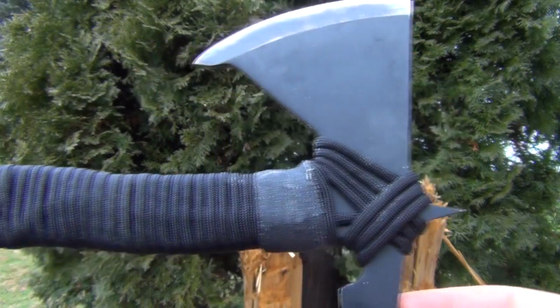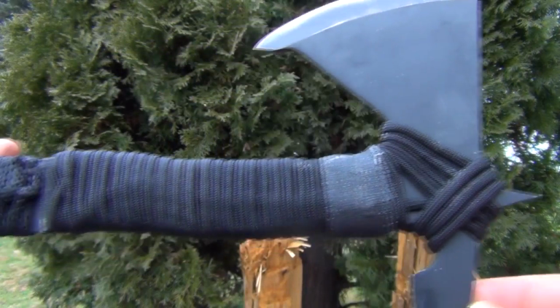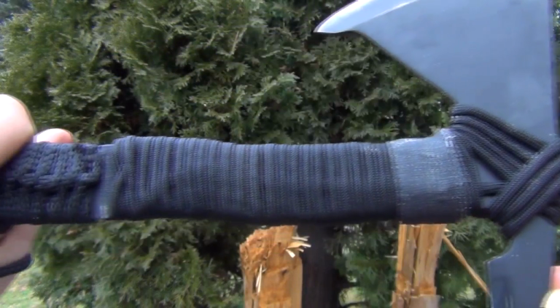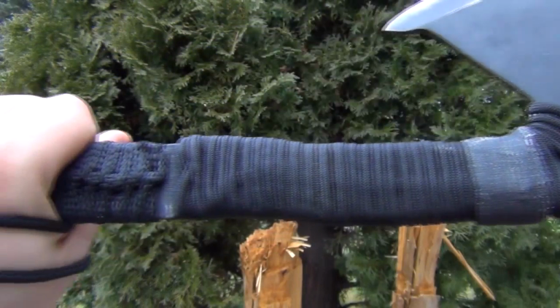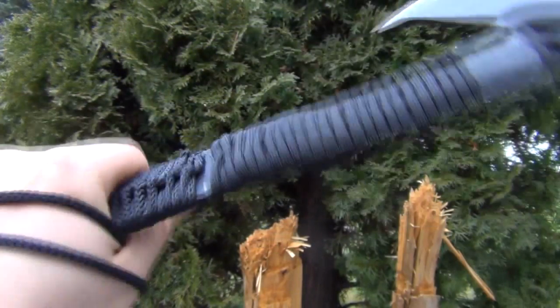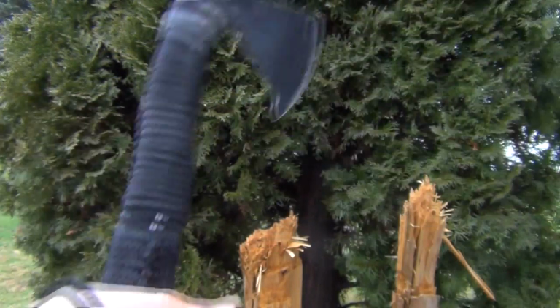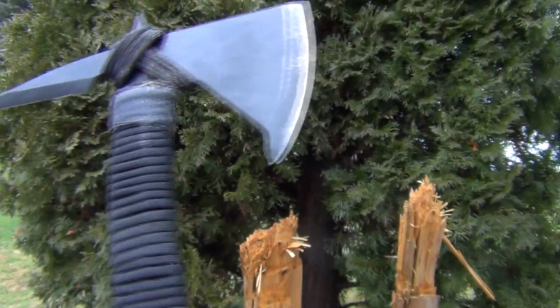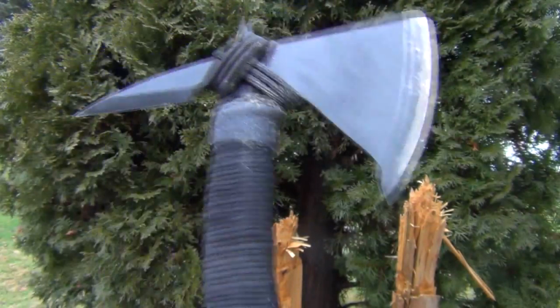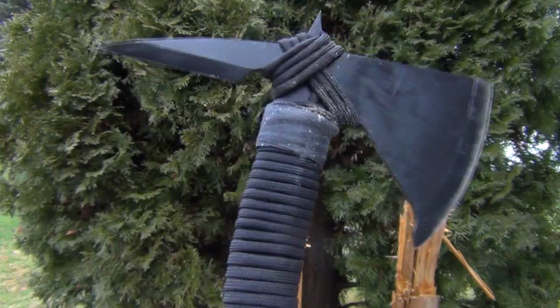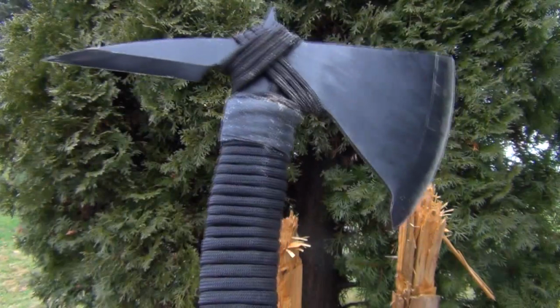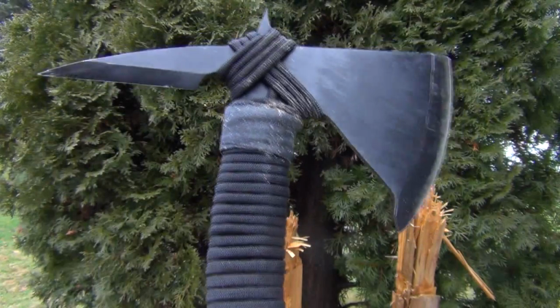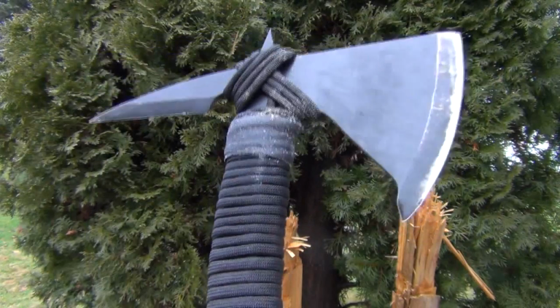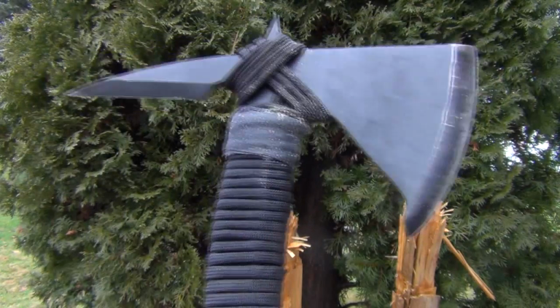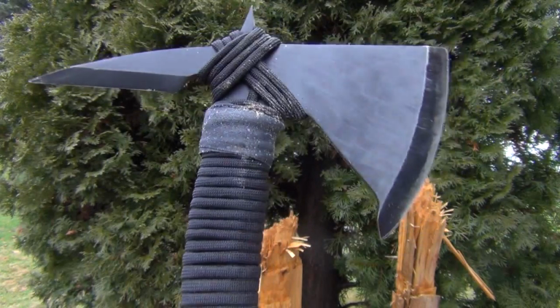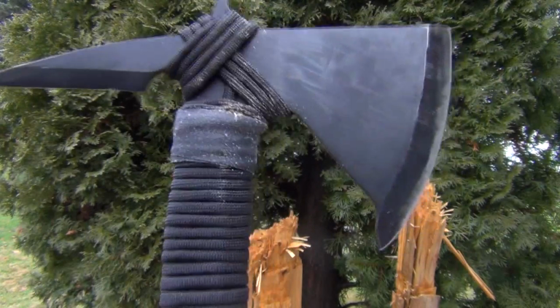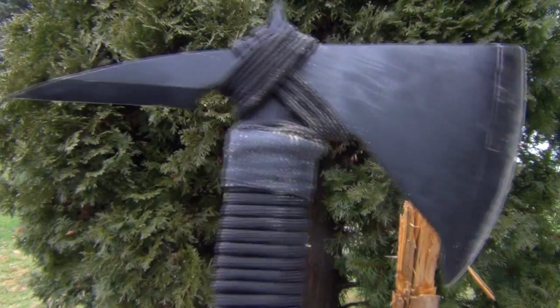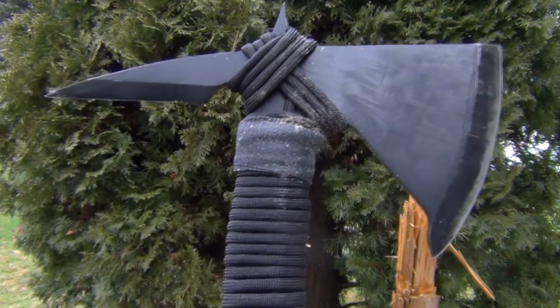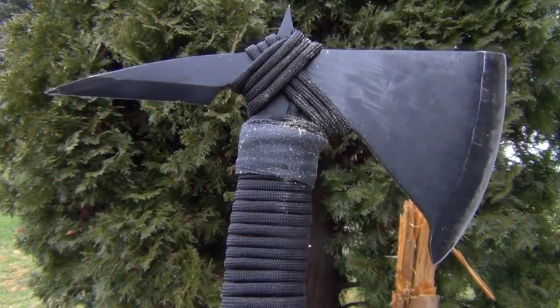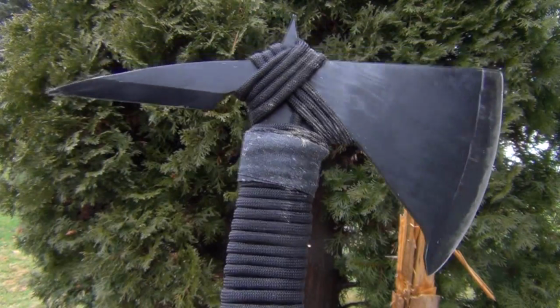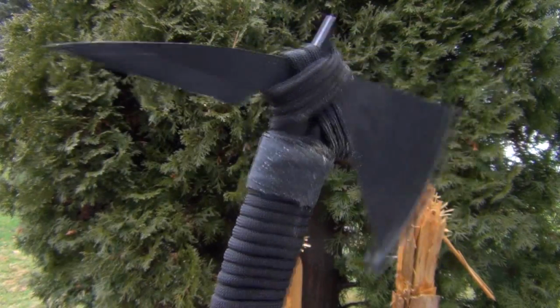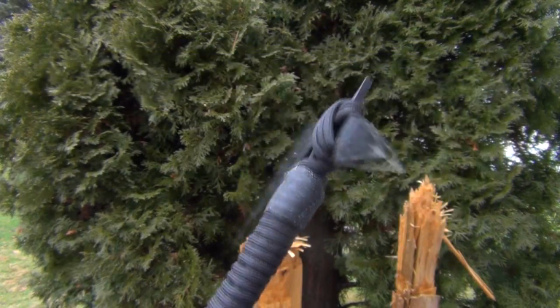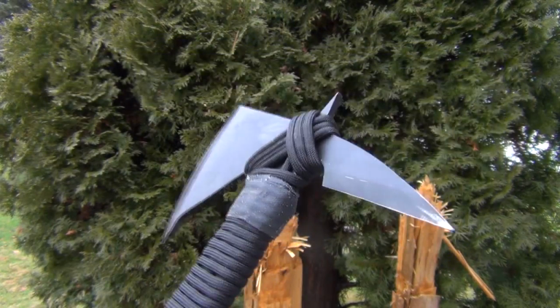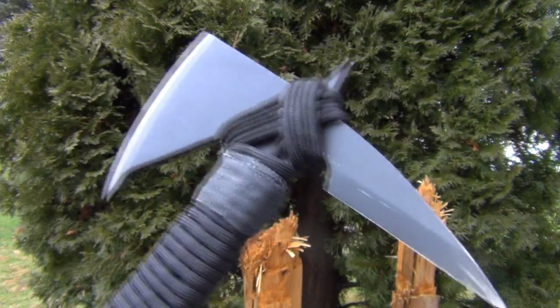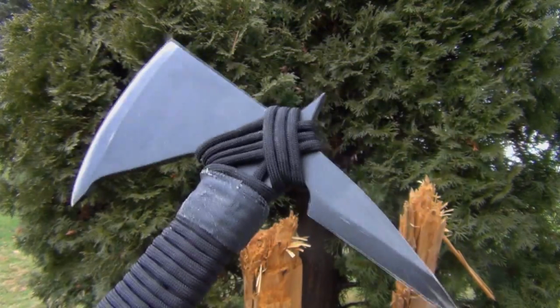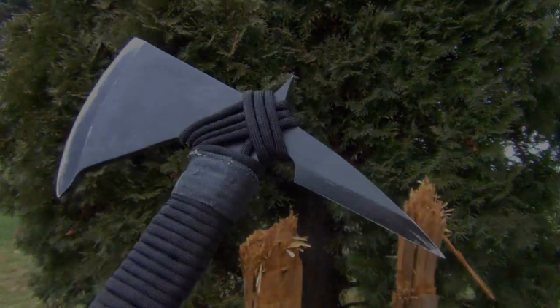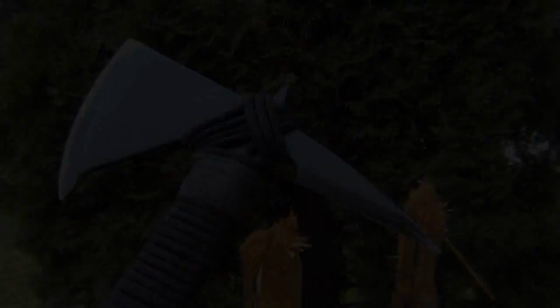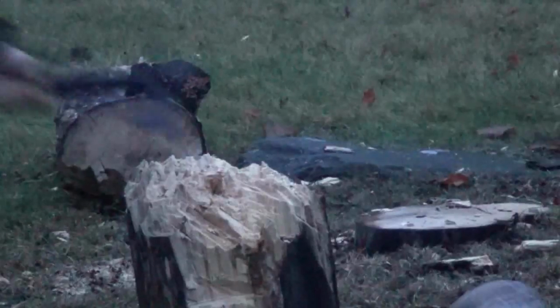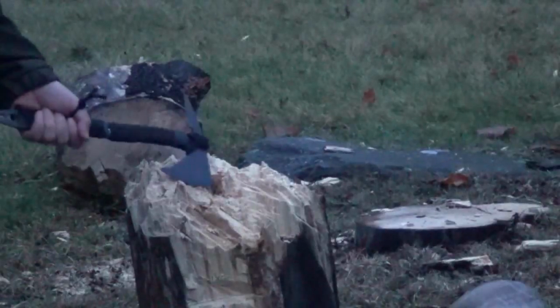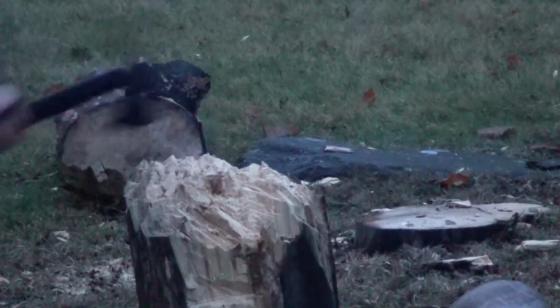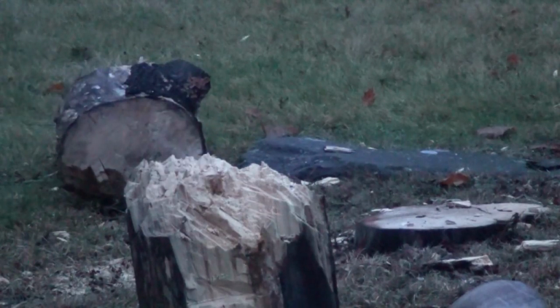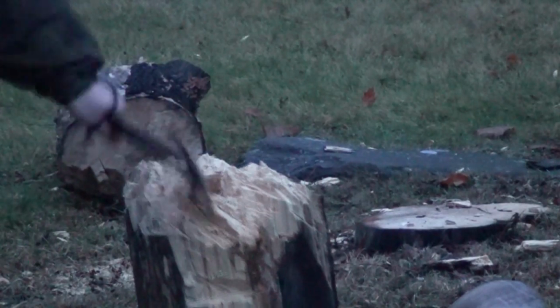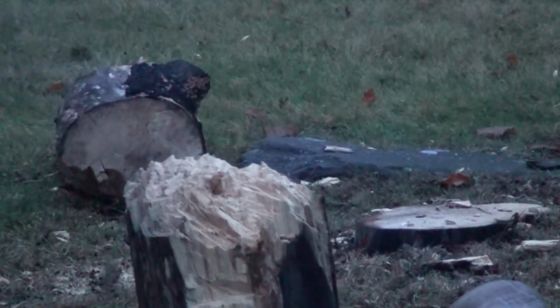At this point I am going to roll in some demonstration footage of chopping with this hawk. Let's take a try.